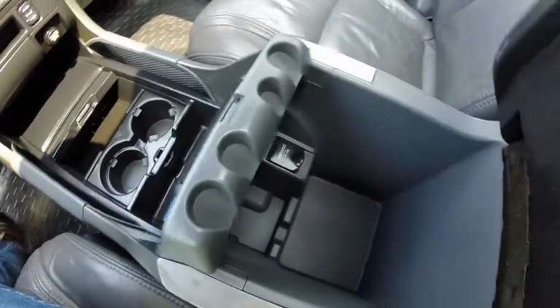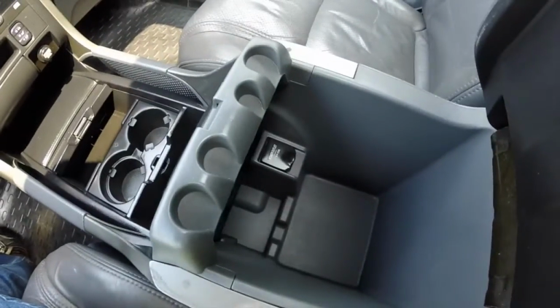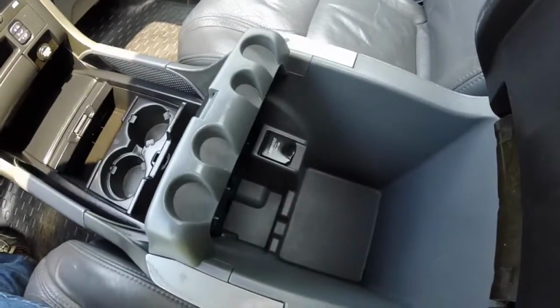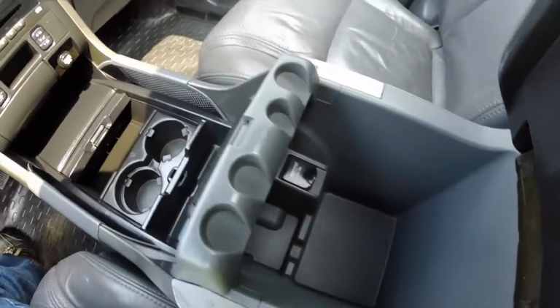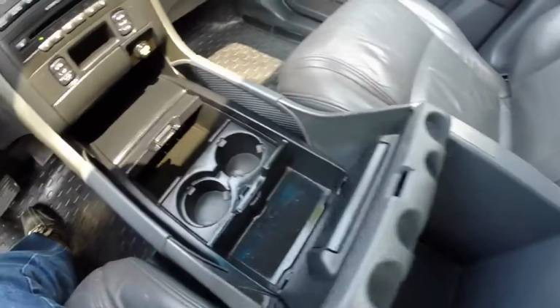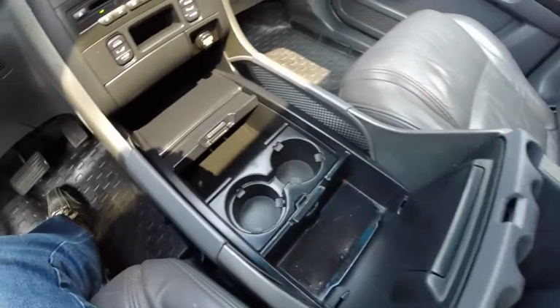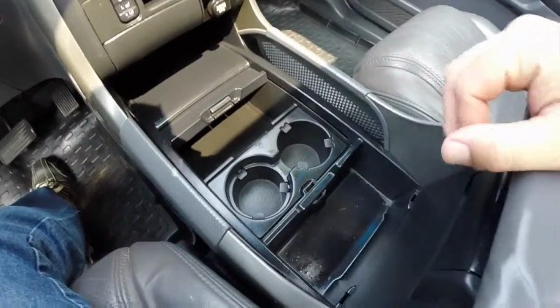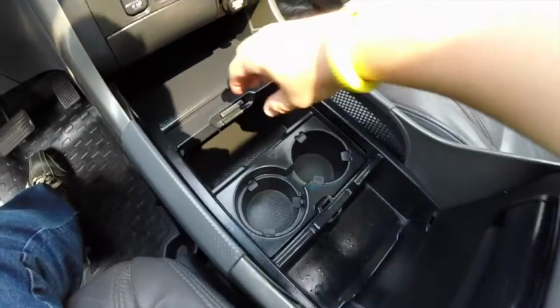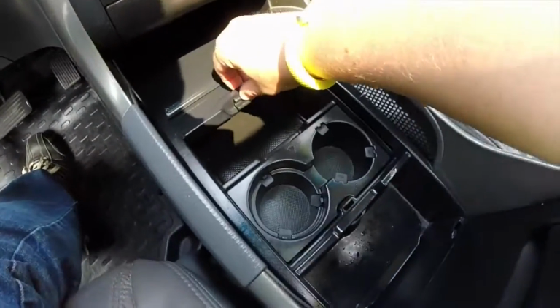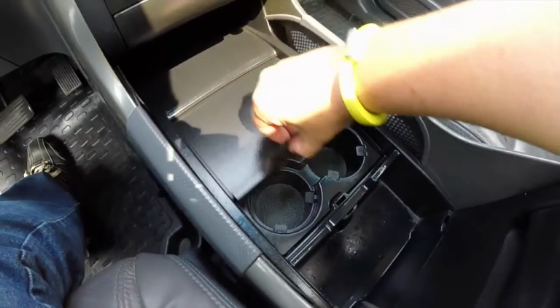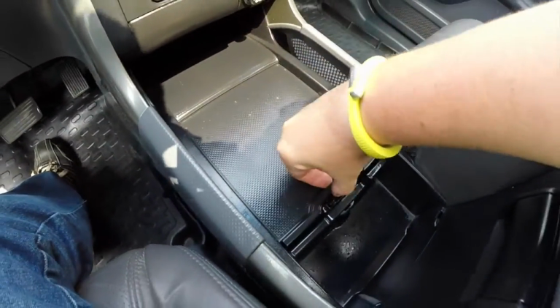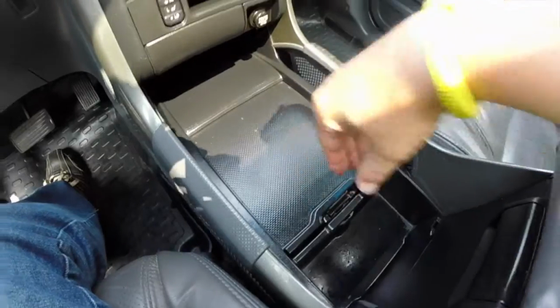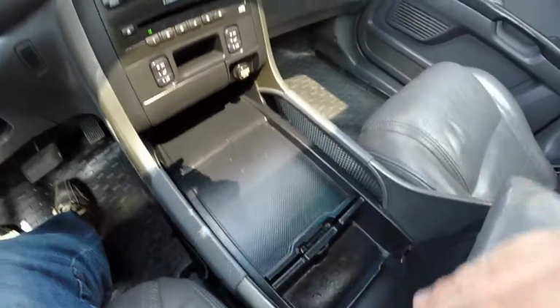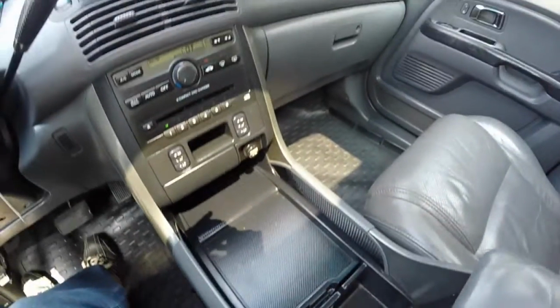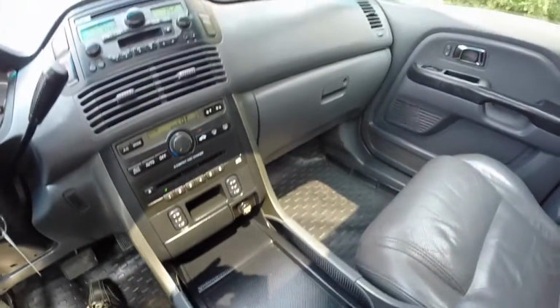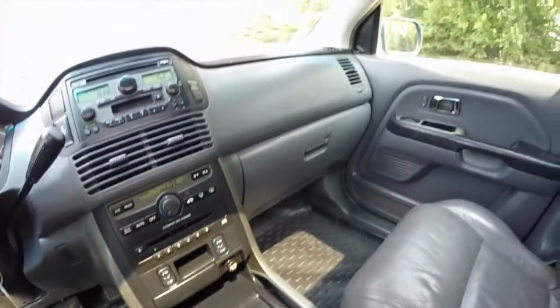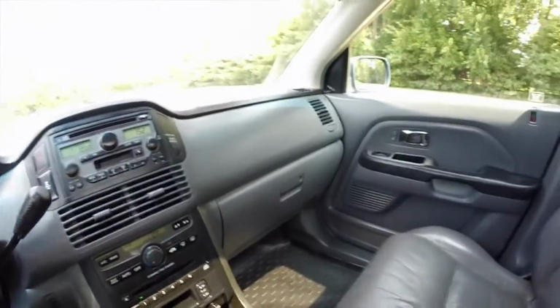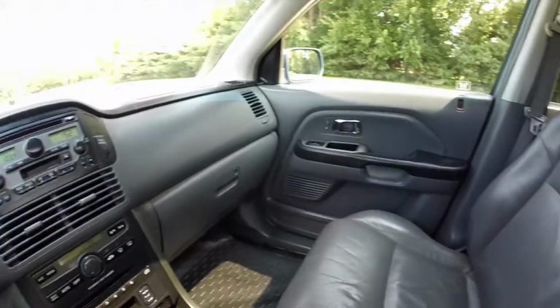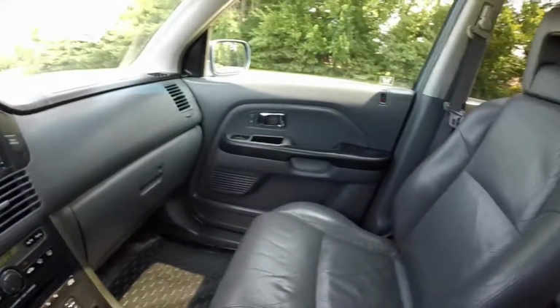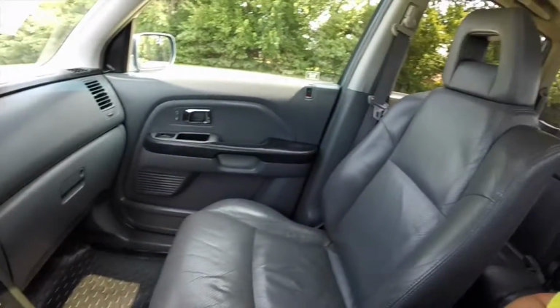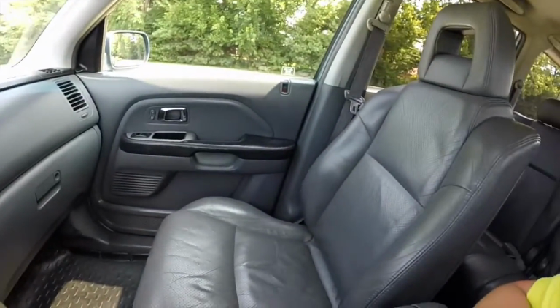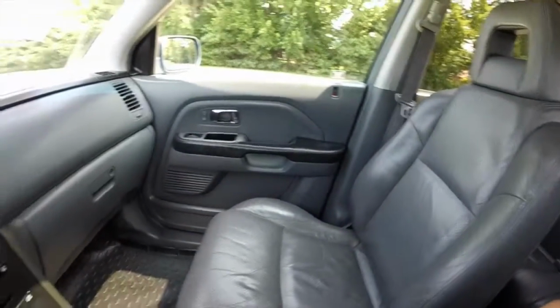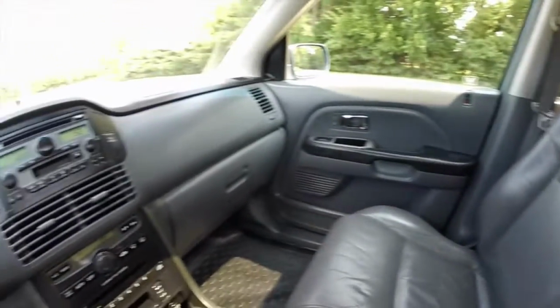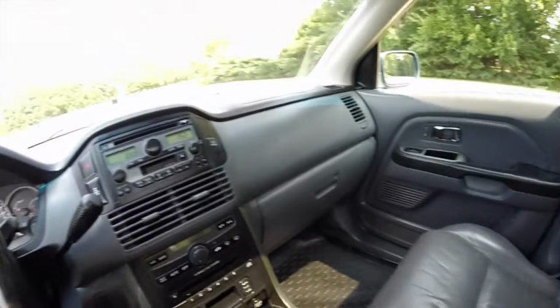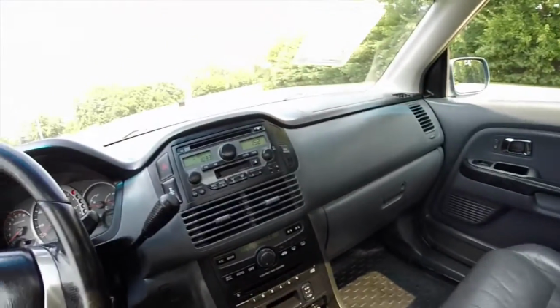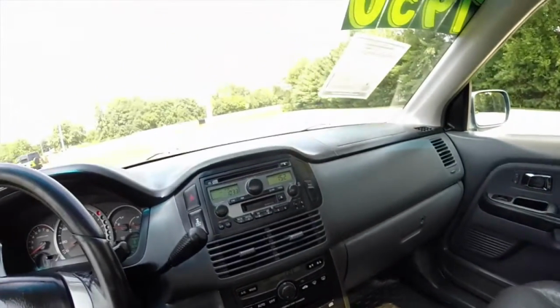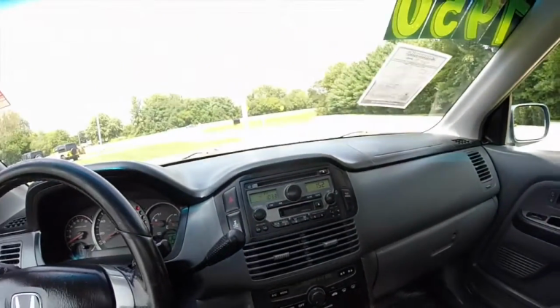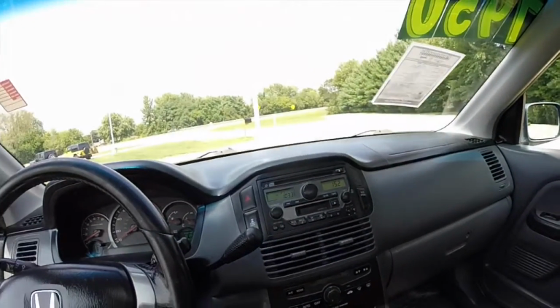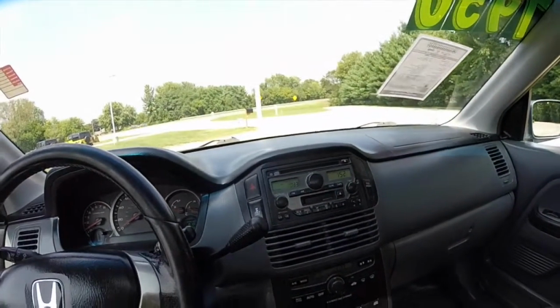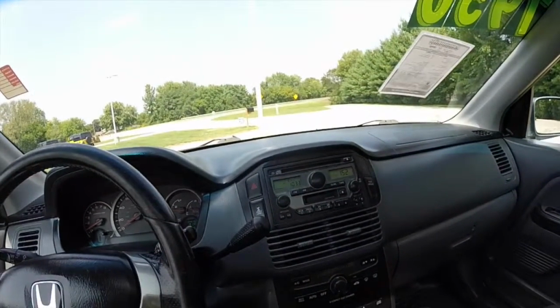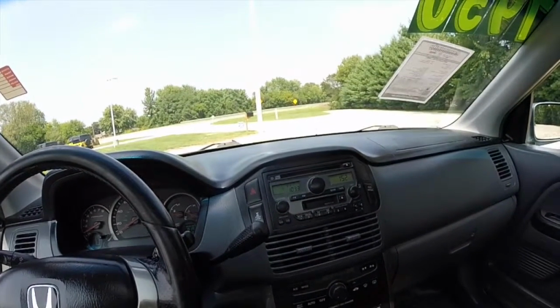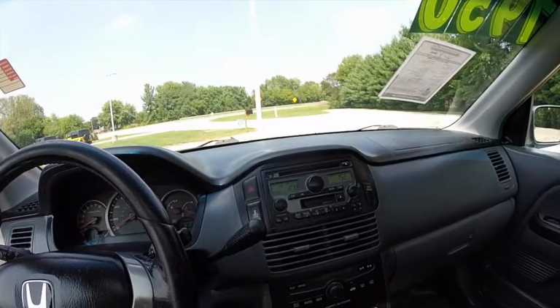The vehicle has a vast amount of storage within the interior — very handy. The vehicle is also equipped with HomeLink.